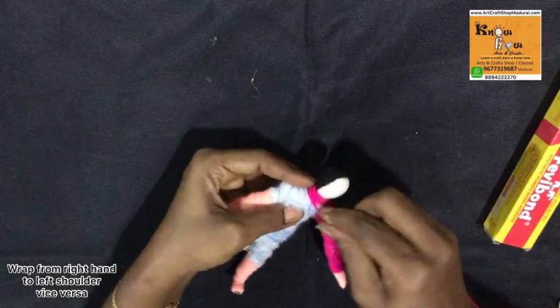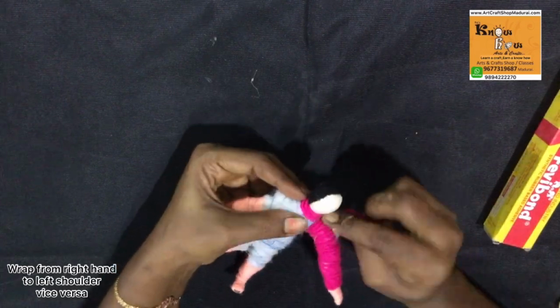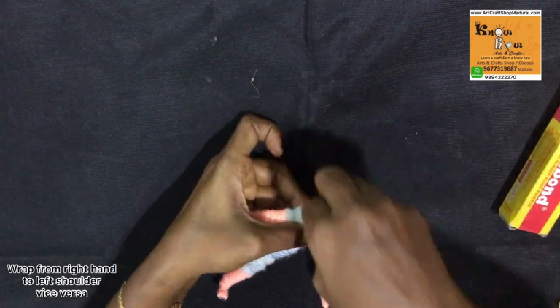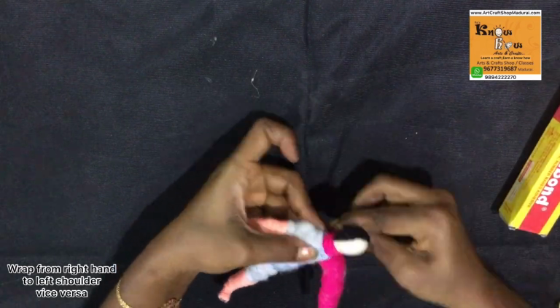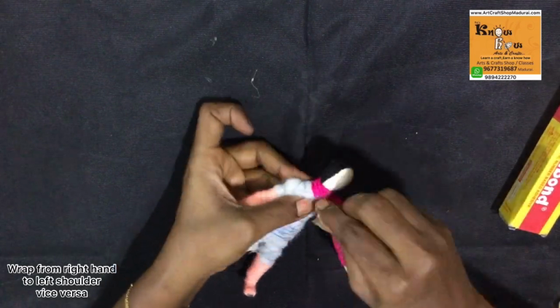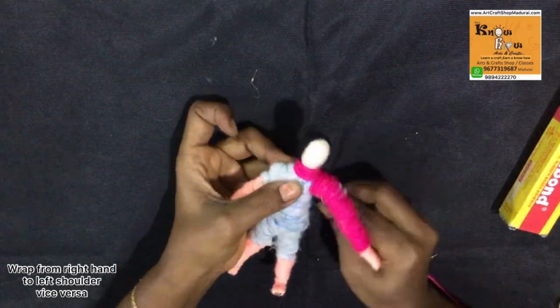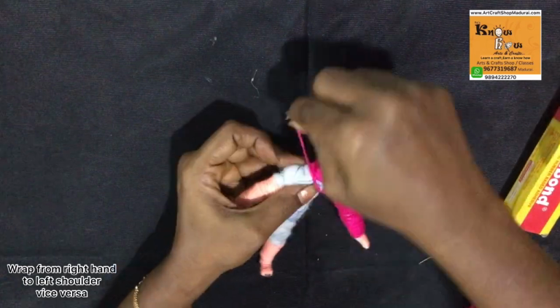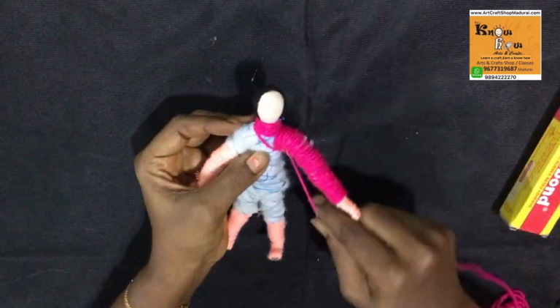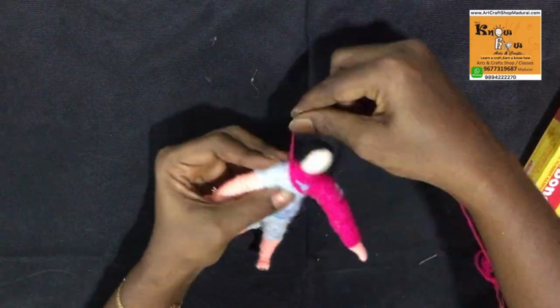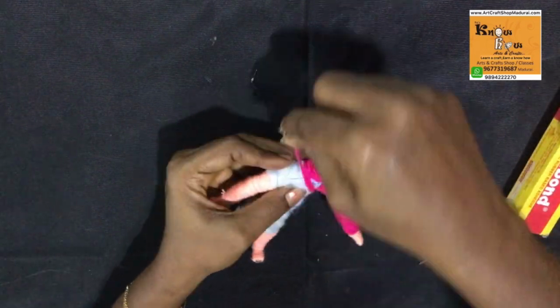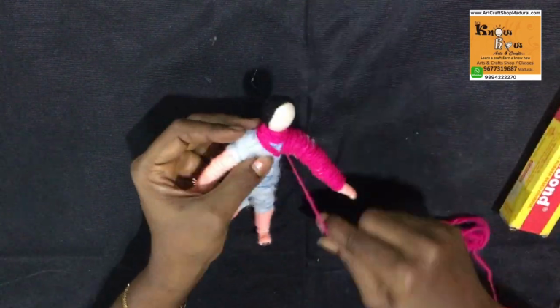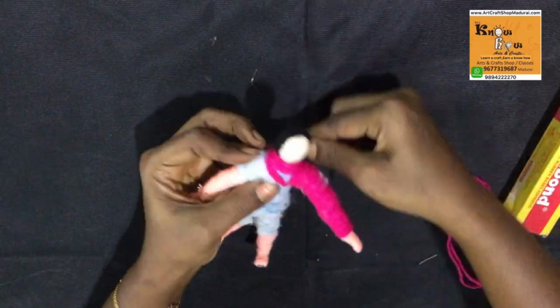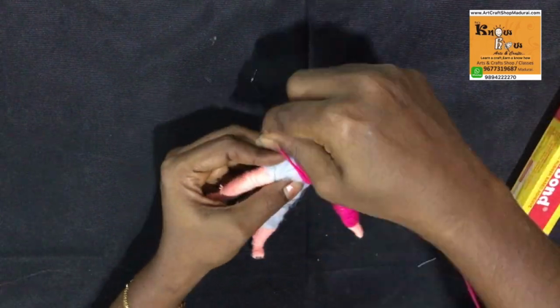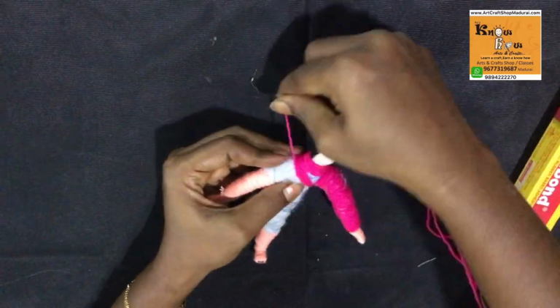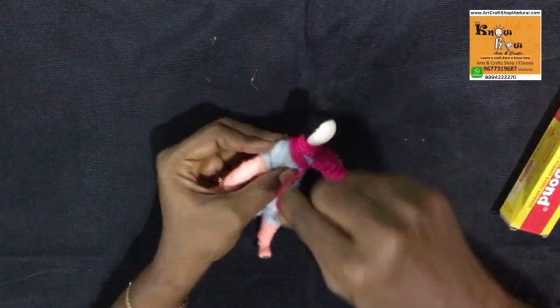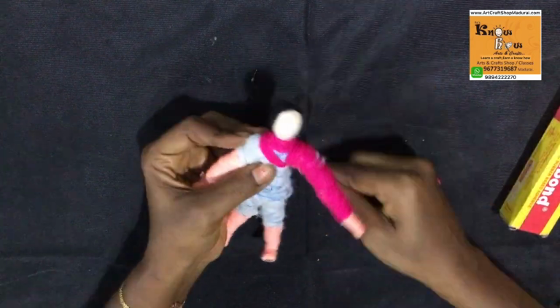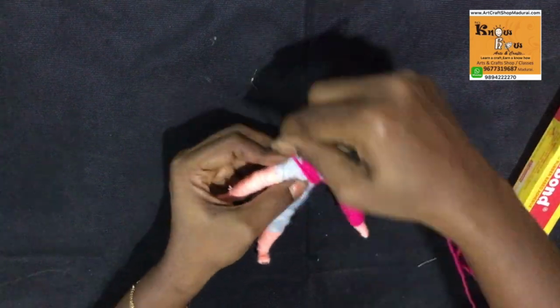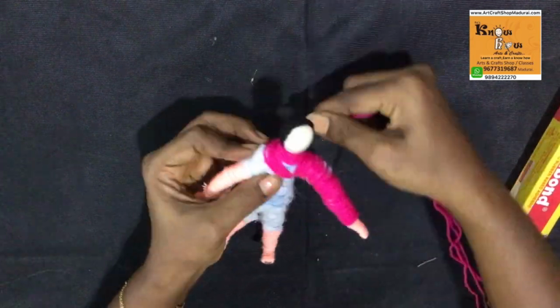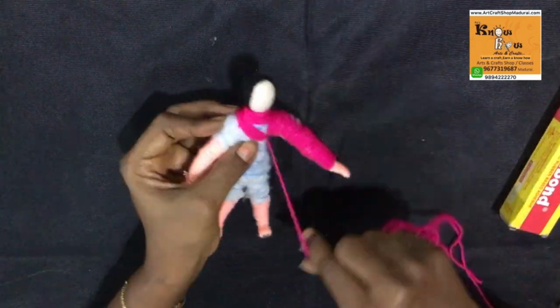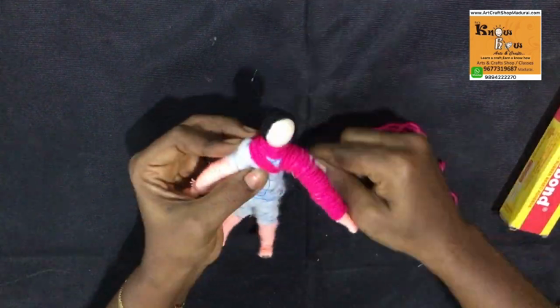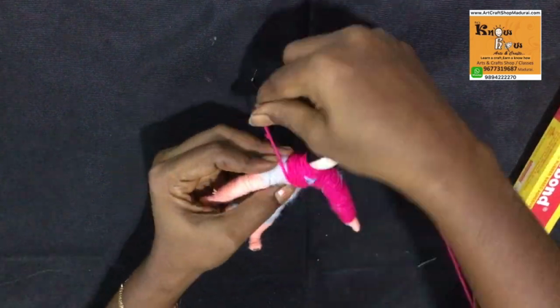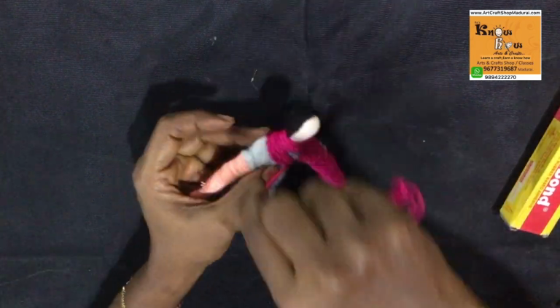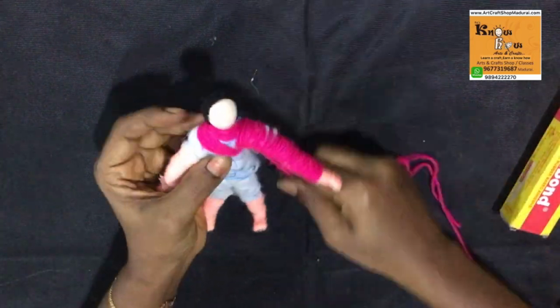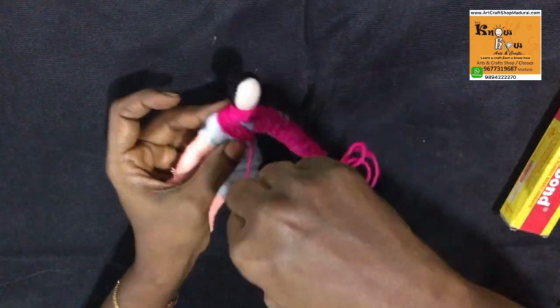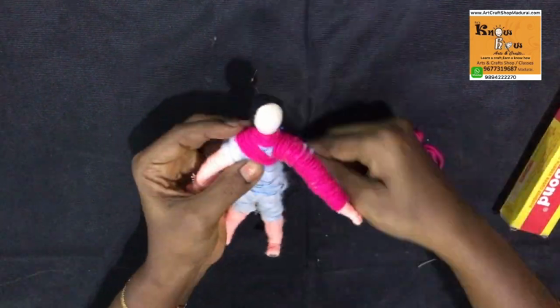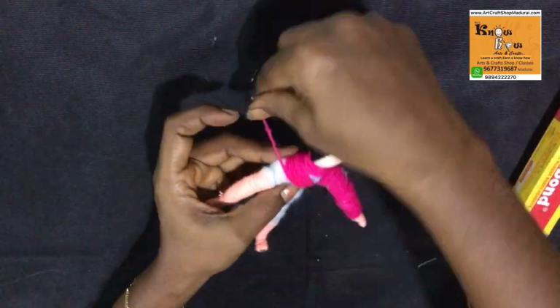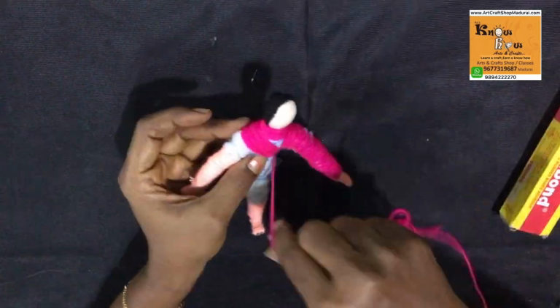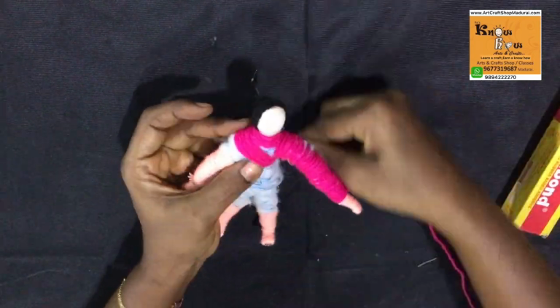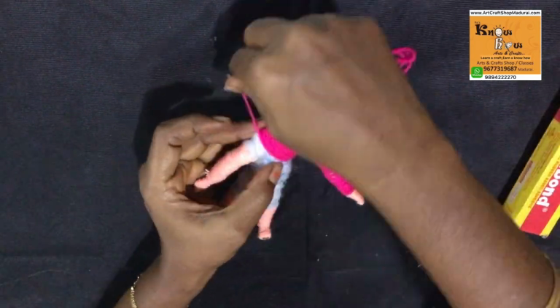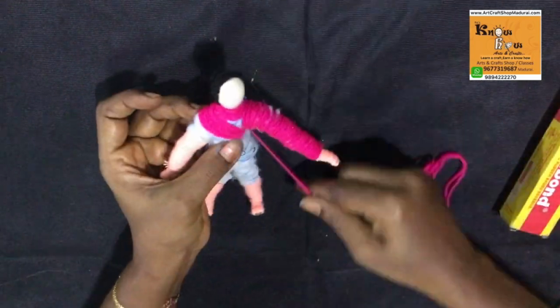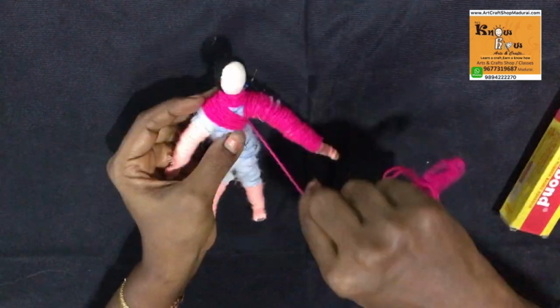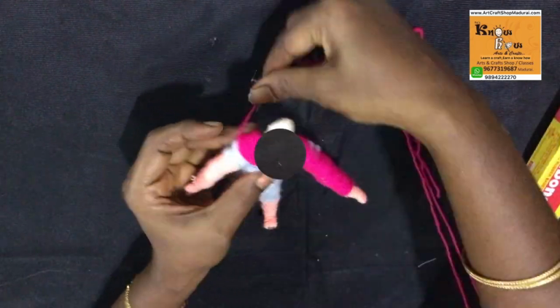Then start wrapping from the right hand to the left shoulder, then from the left shoulder to the right hand. Like this you need to finish the shirt.